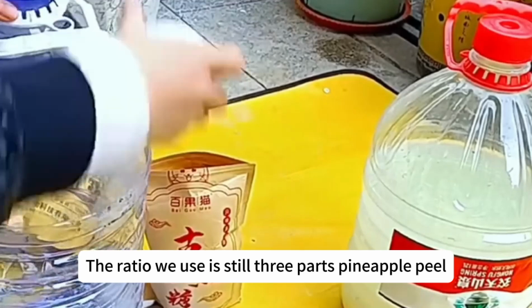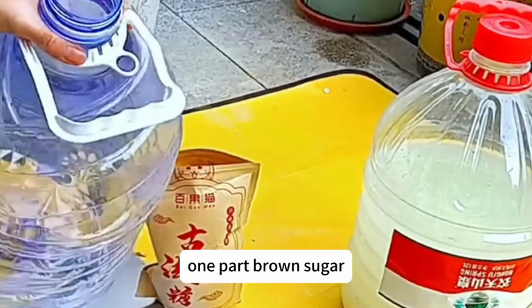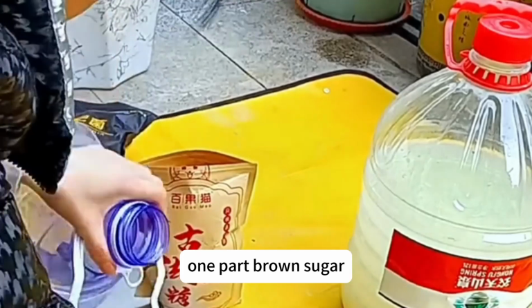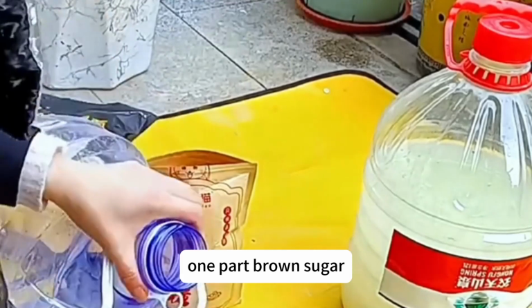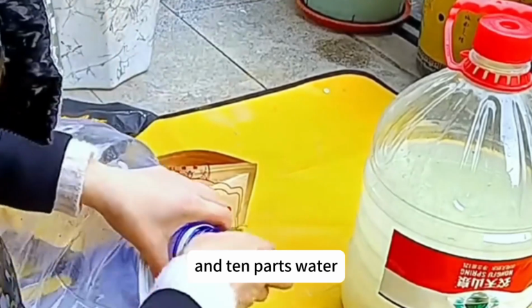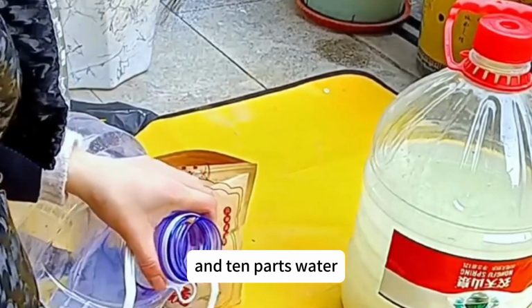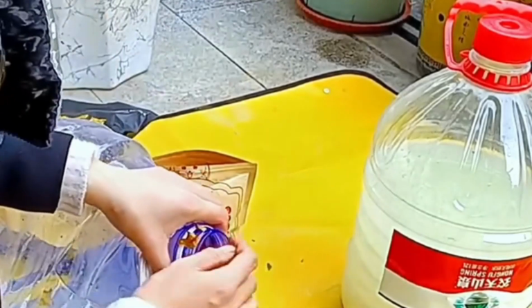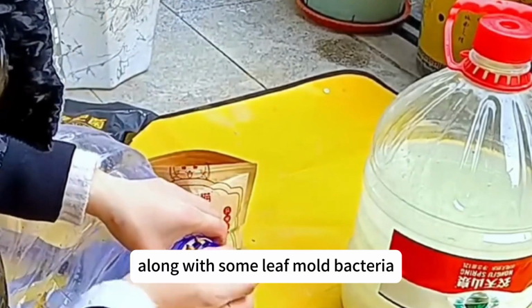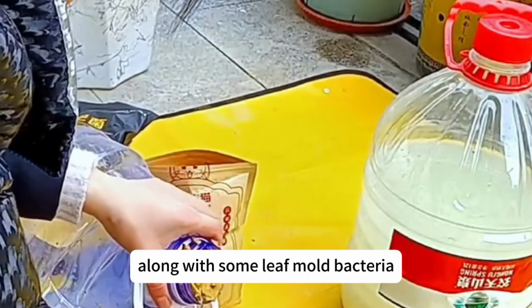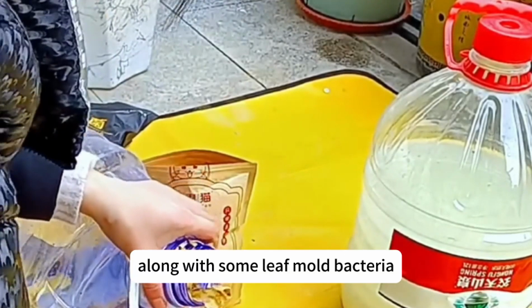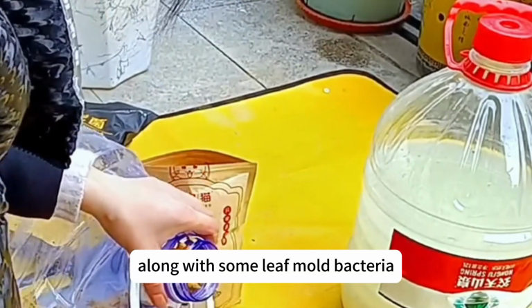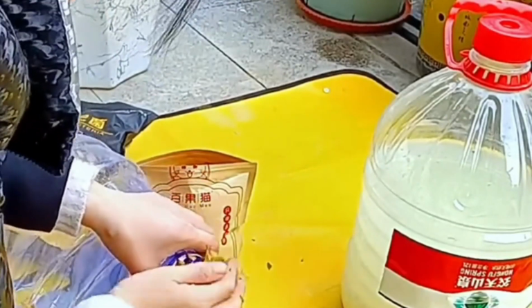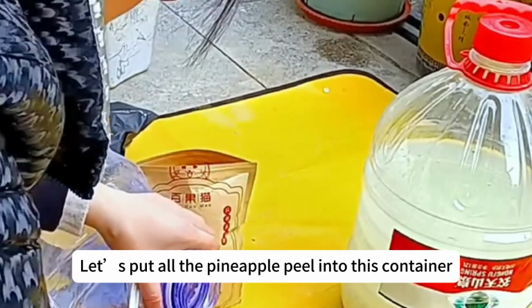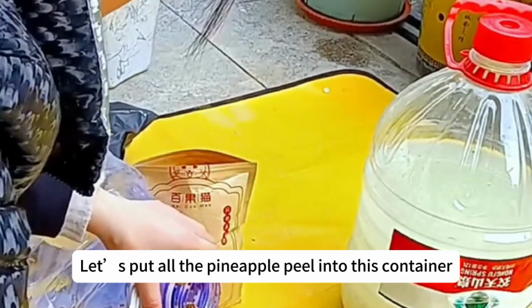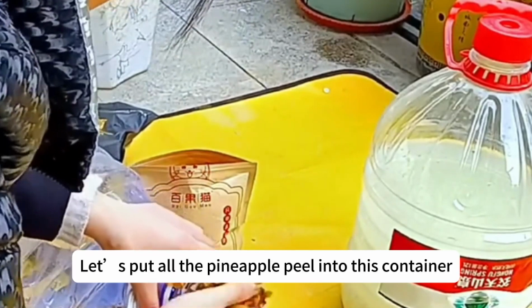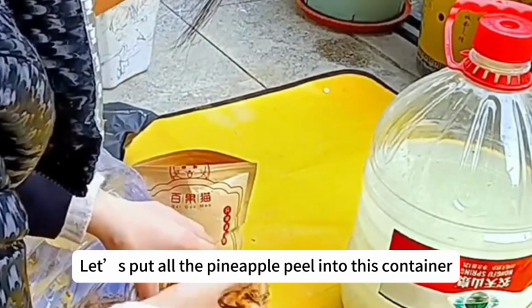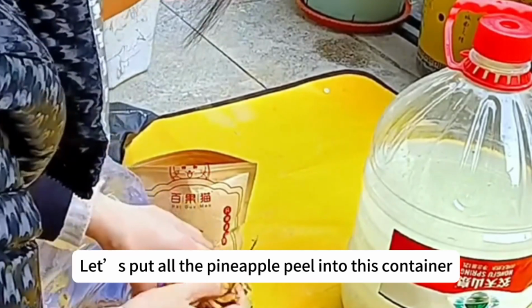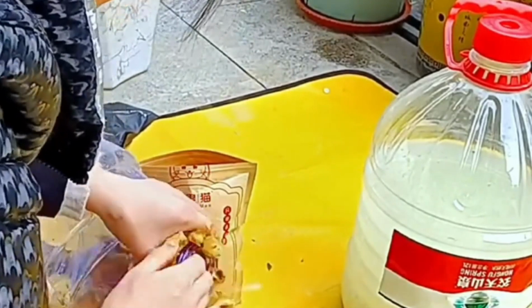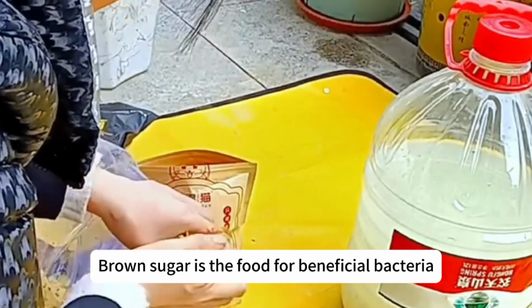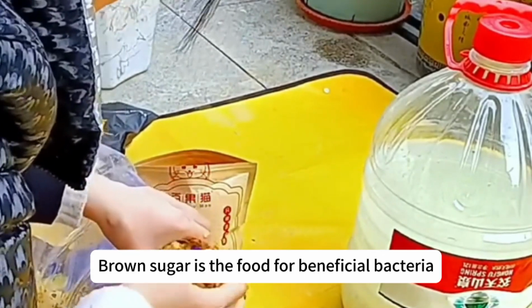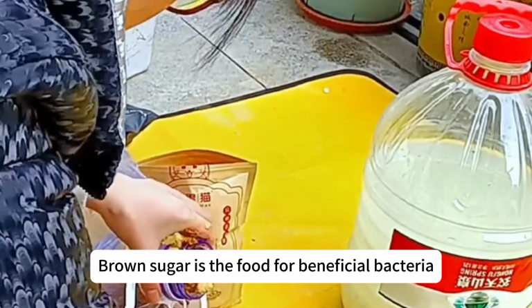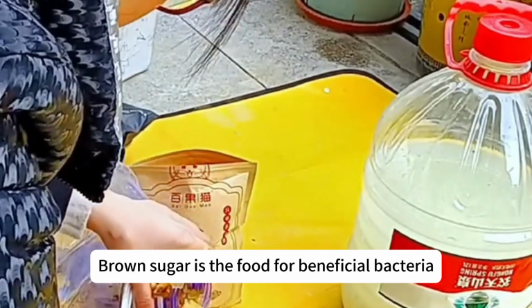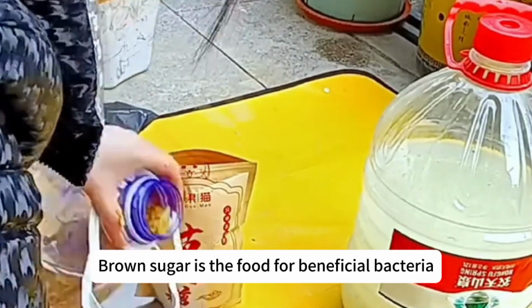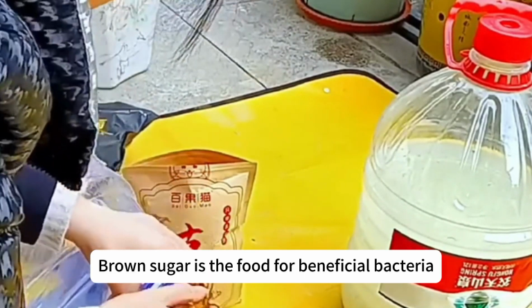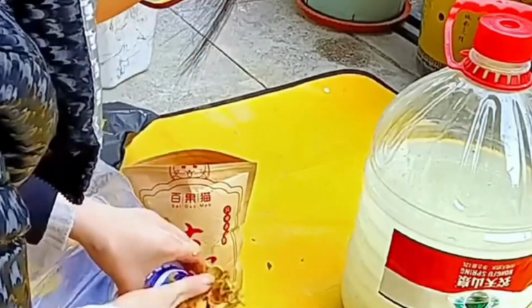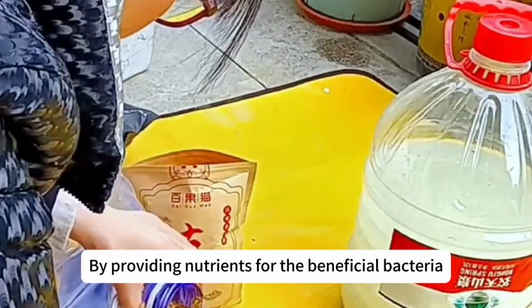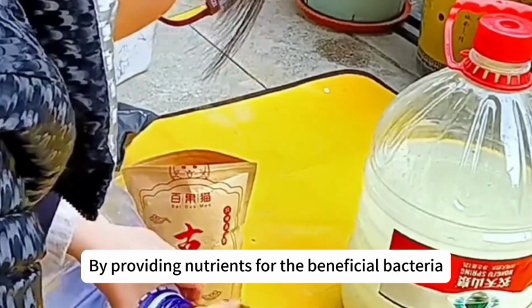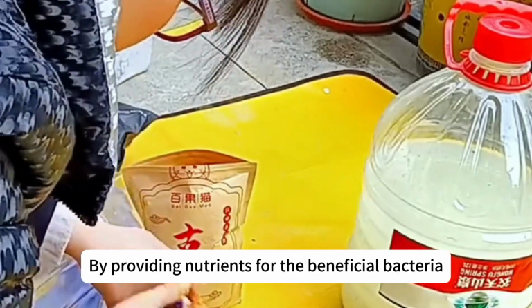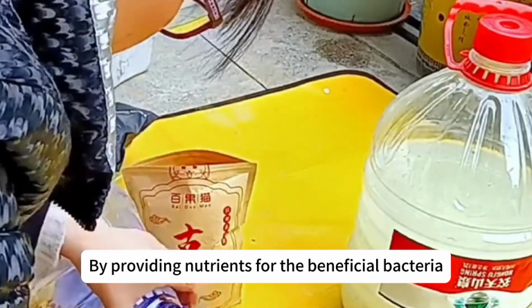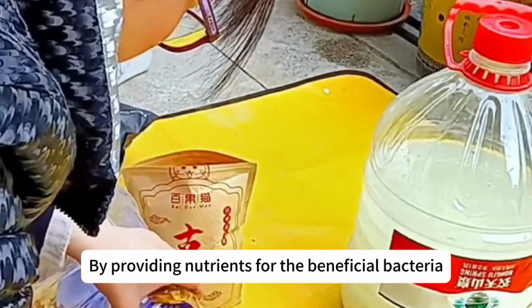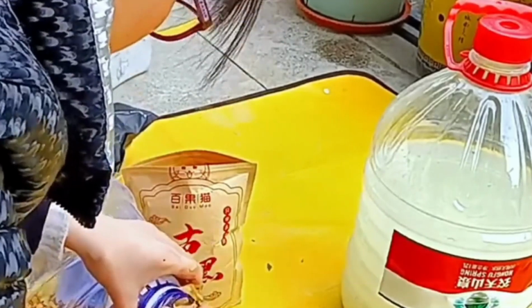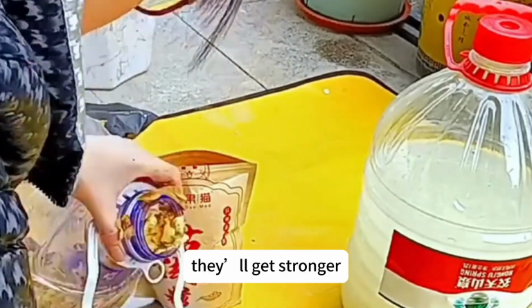The ratio we use is three parts pineapple peel, one part brown sugar, and ten parts water, along with some leaf mold bacteria. Let's put all the pineapple peel into this container. Brown sugar is the food for beneficial bacteria — by providing nutrients for them, they'll get stronger and breed more beneficial bacteria for us.